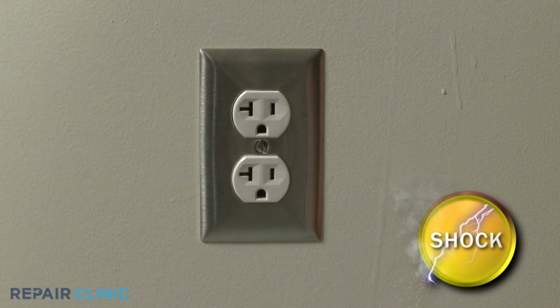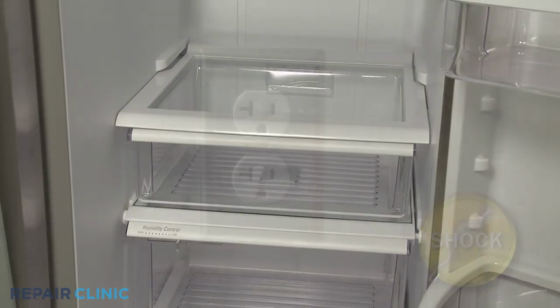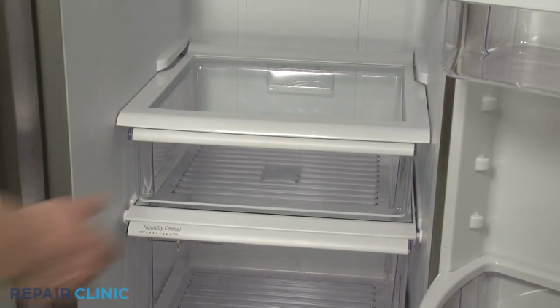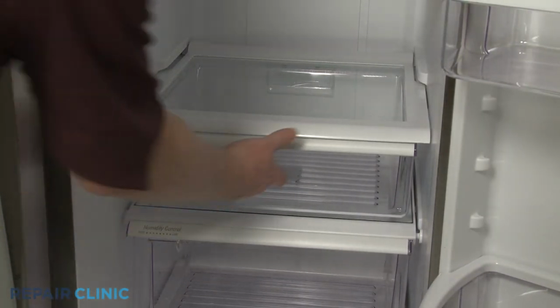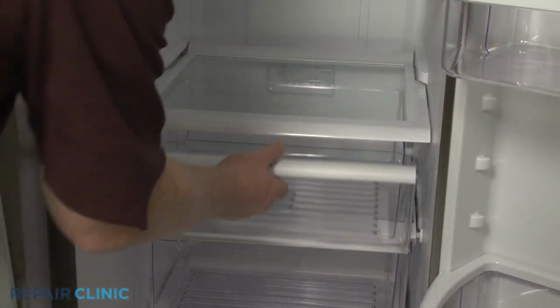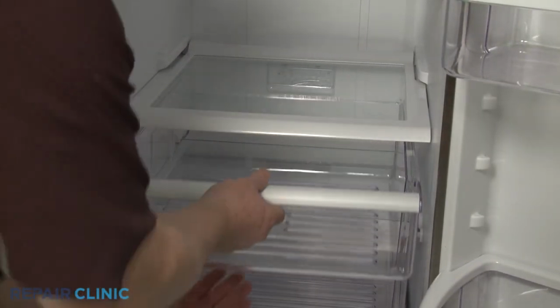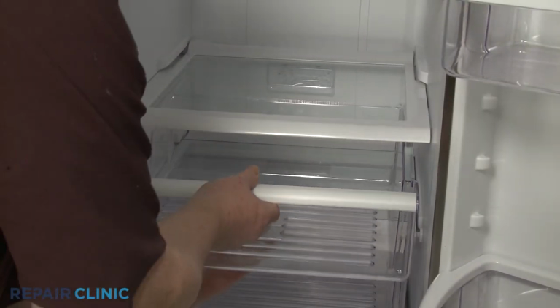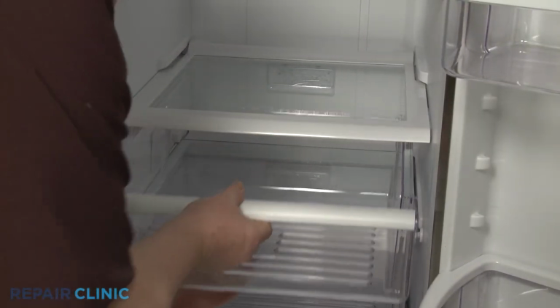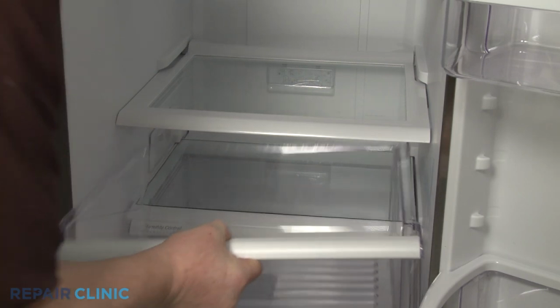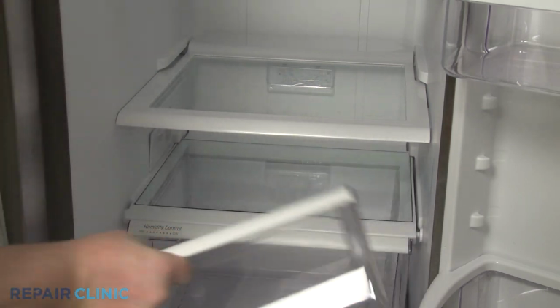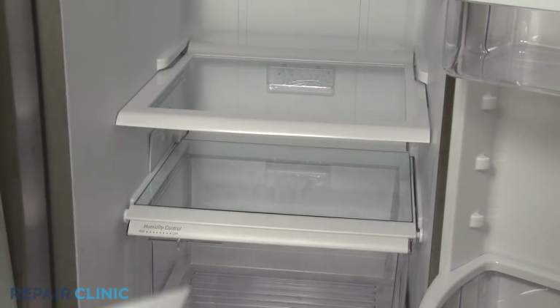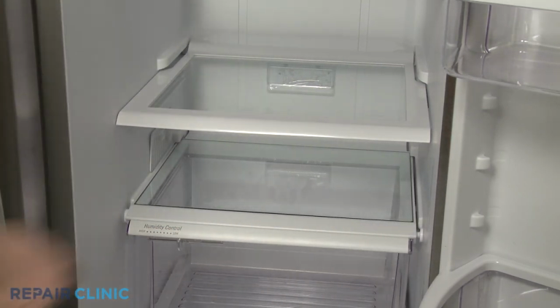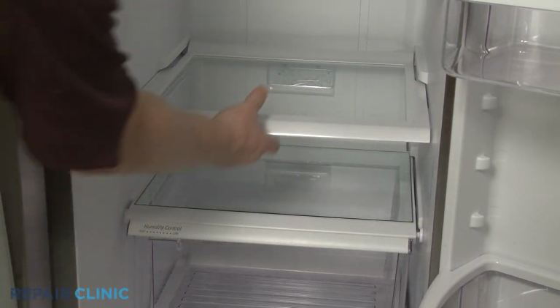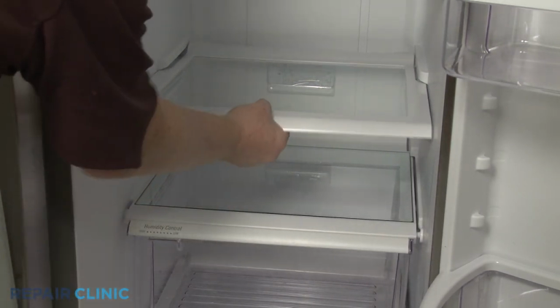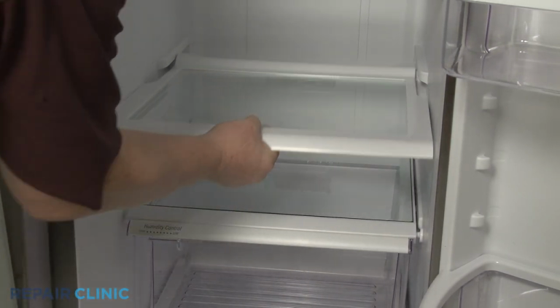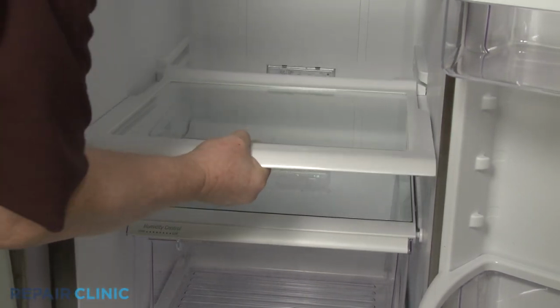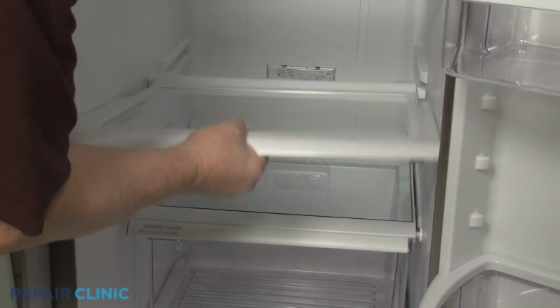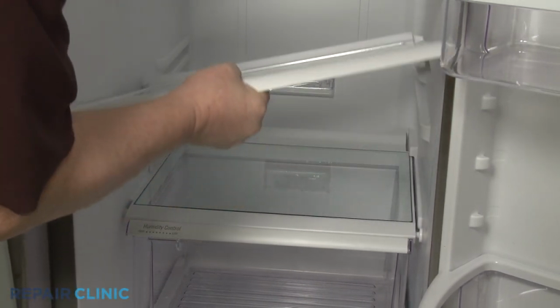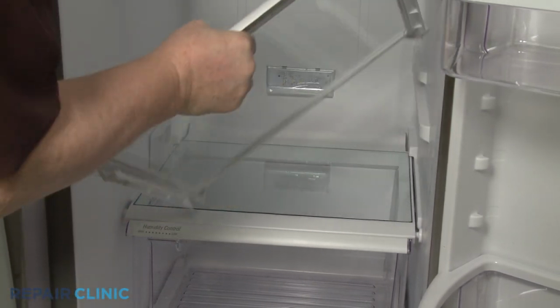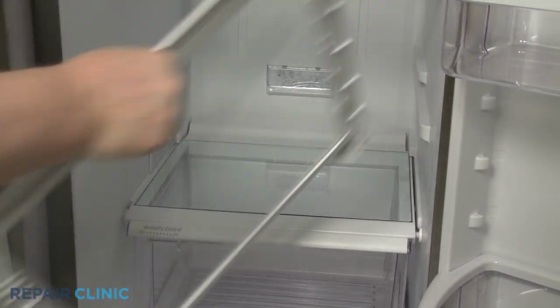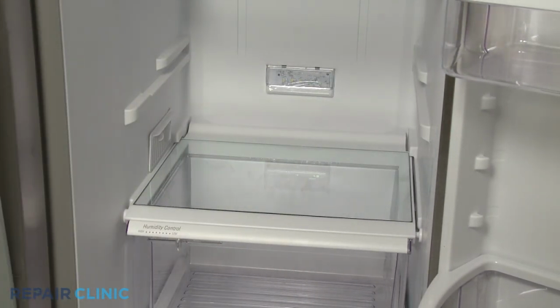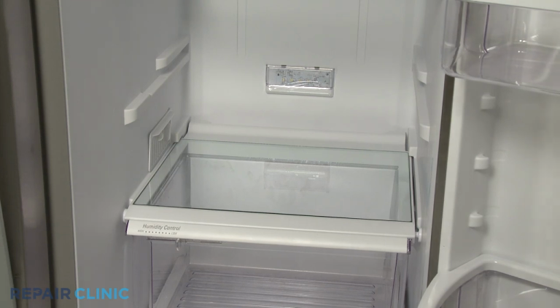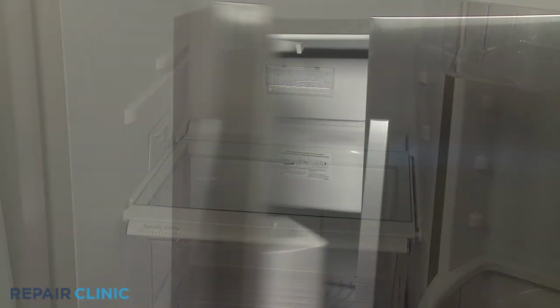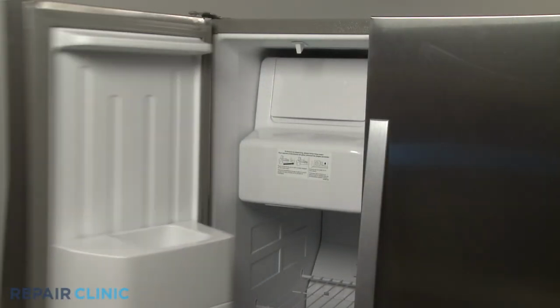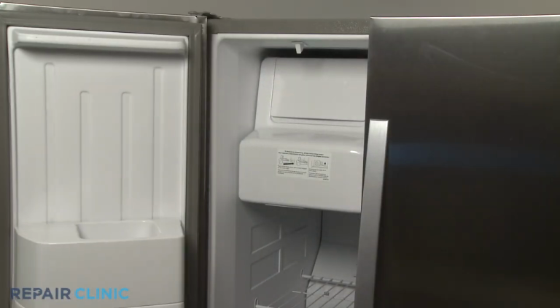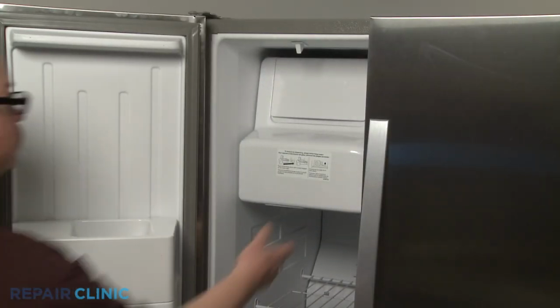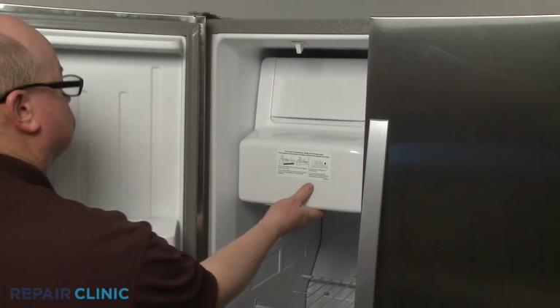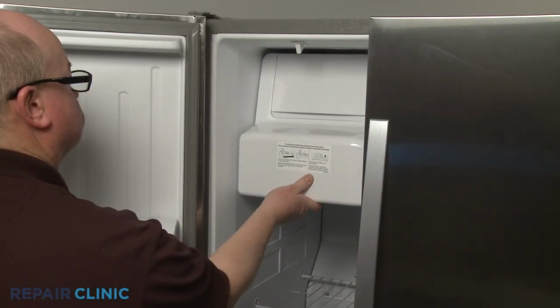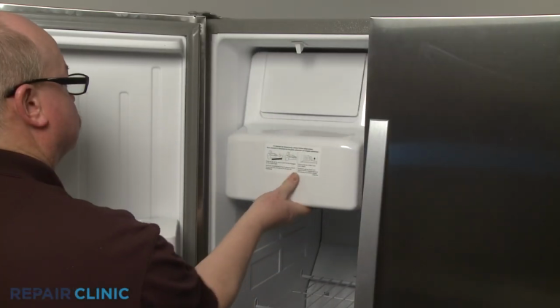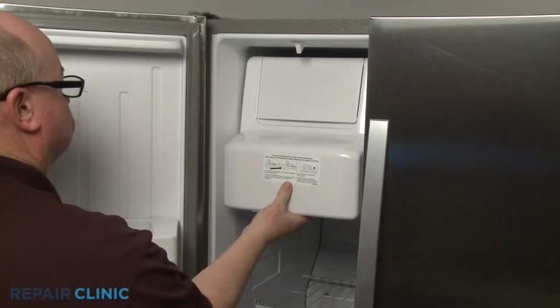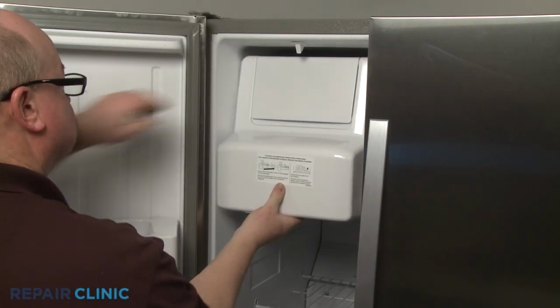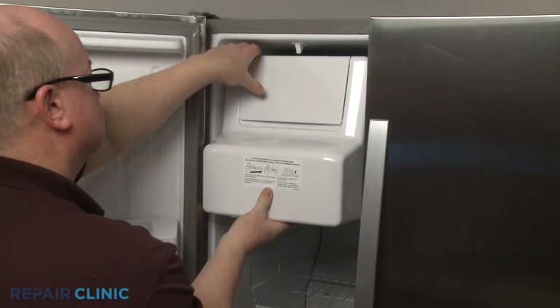If replacing the light in the refrigerator compartment, remove the snack drawer and shelf so you can reach the light. If you're replacing the light in the freezer compartment, you will need to remove the ice bucket.